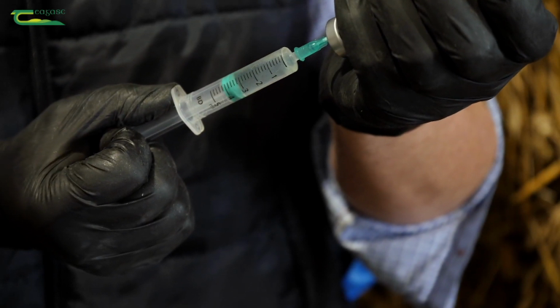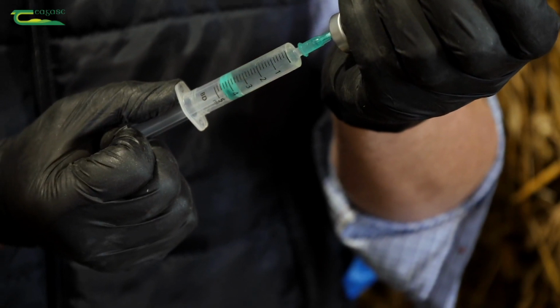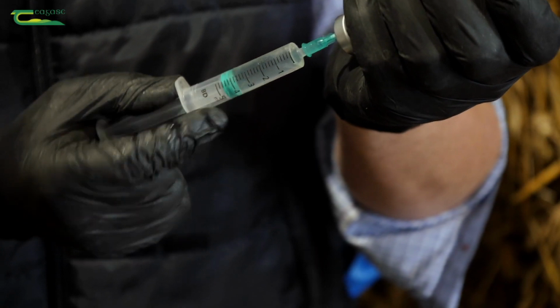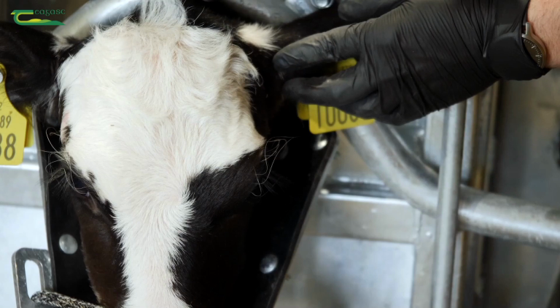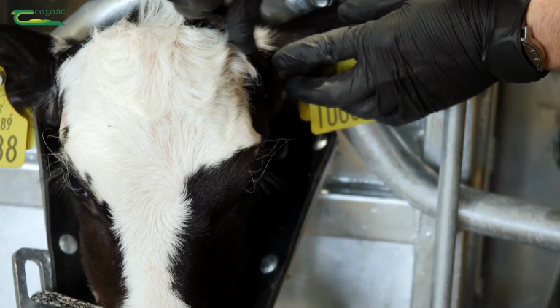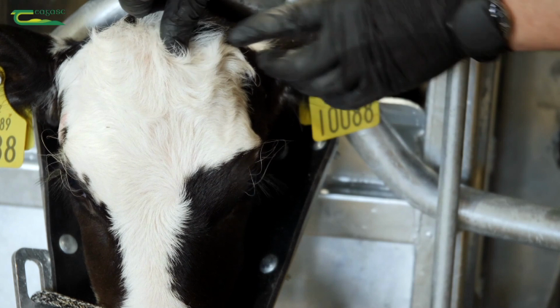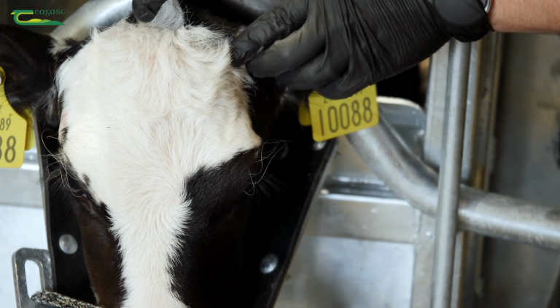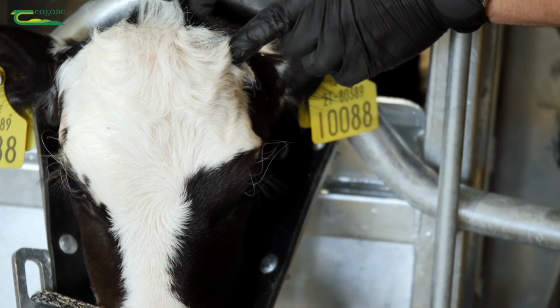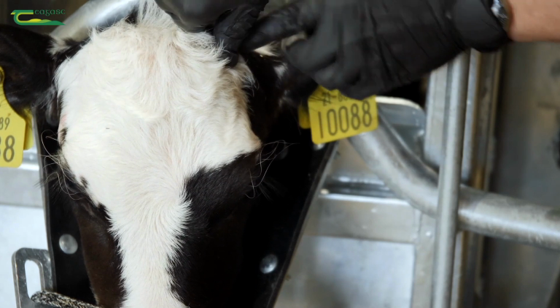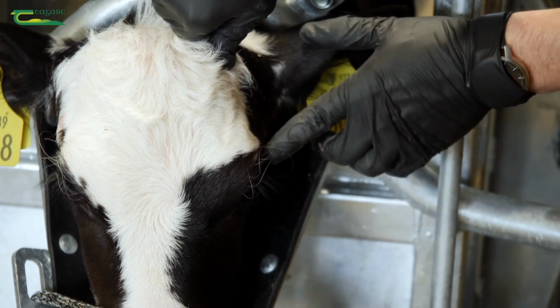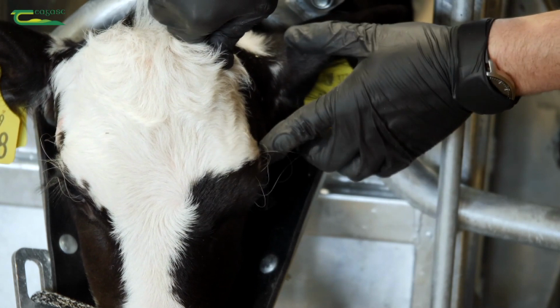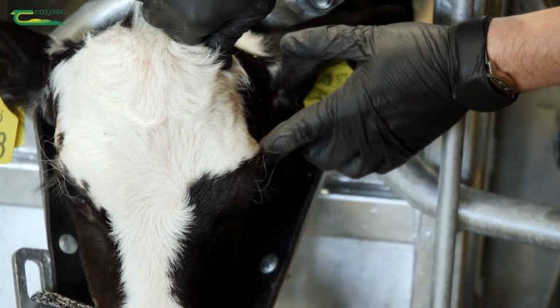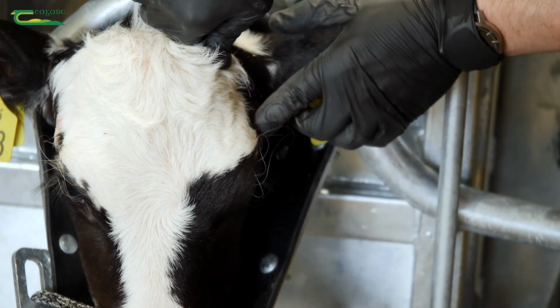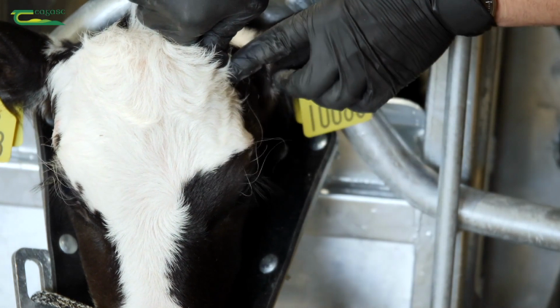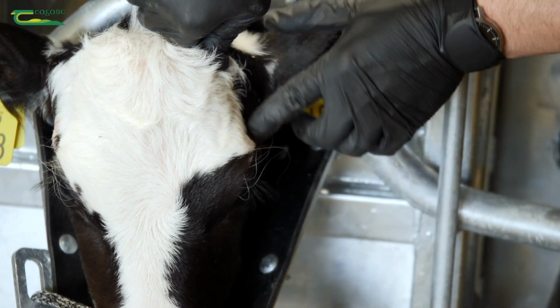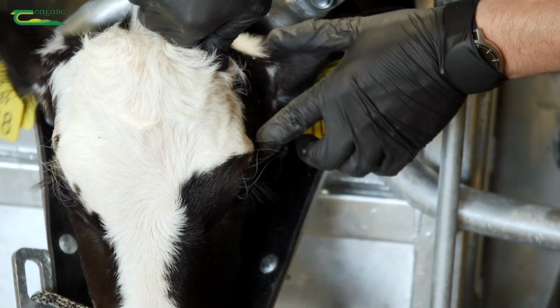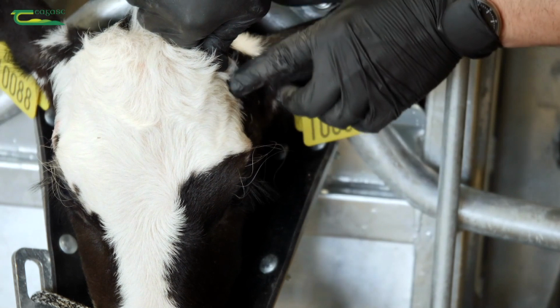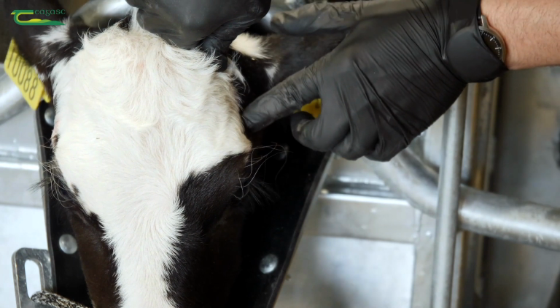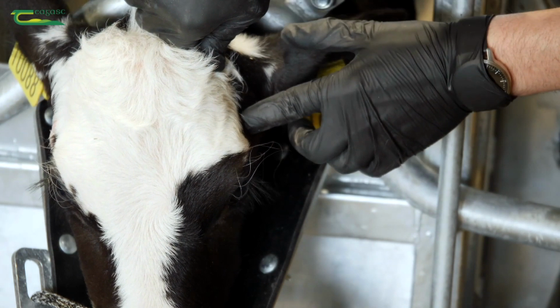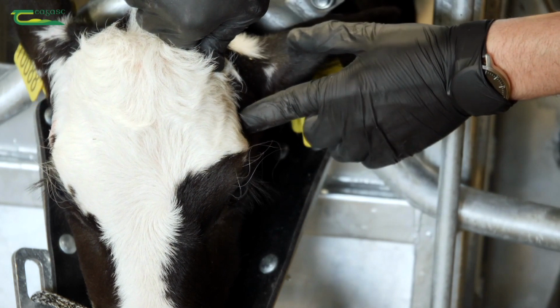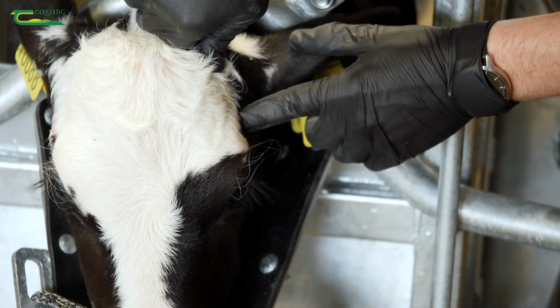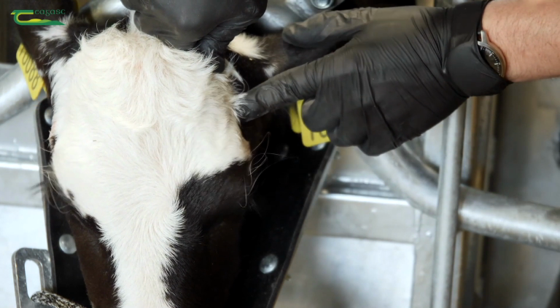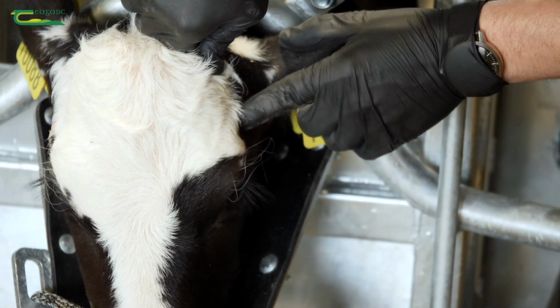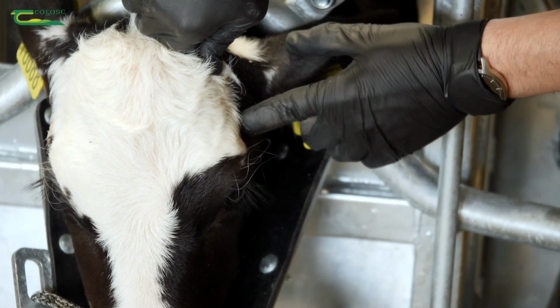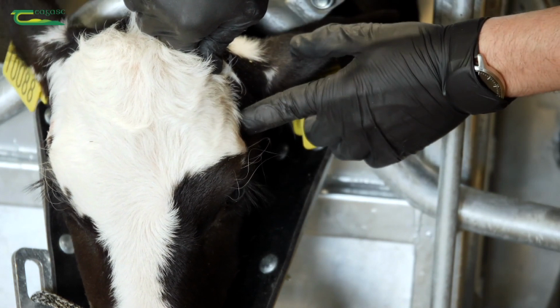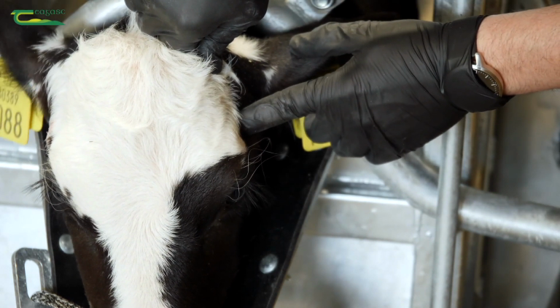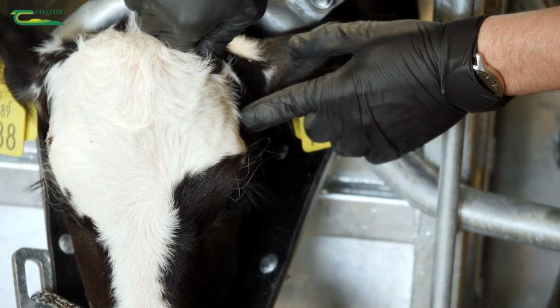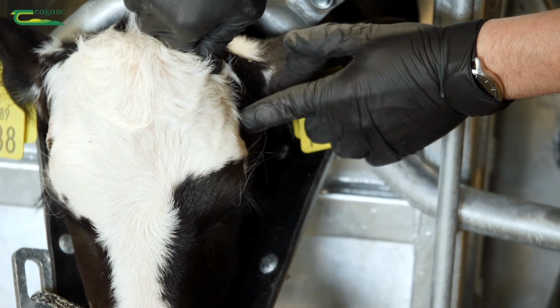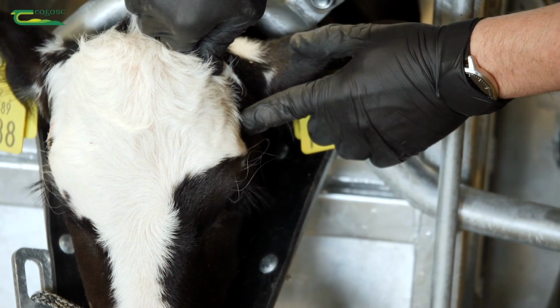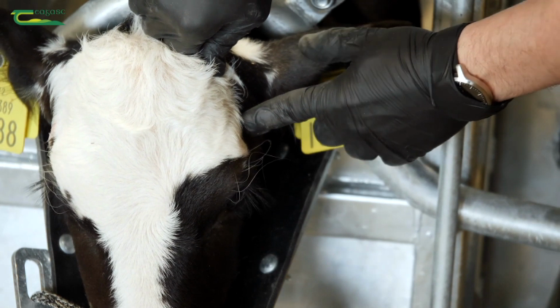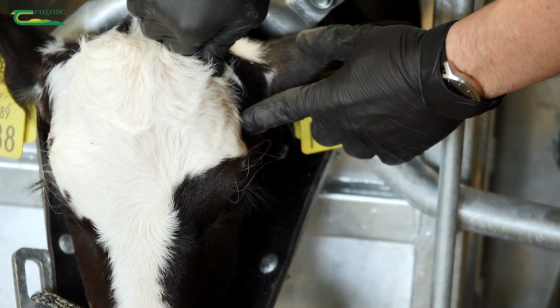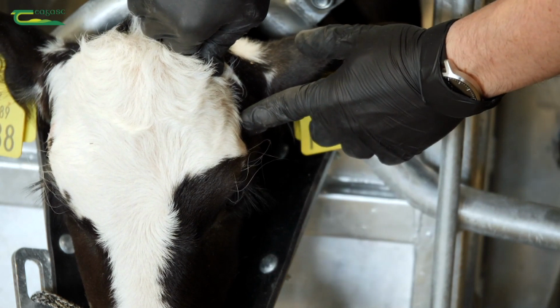For injecting the local anesthetic, we take the horn bud, which is right here, and we take the corner of the eye, and we draw a line between the two. Along that line, midway, you'll find there is a bony ridge, and just below it is a little divot, and it's in that divot that you have to inject your local anesthetic.